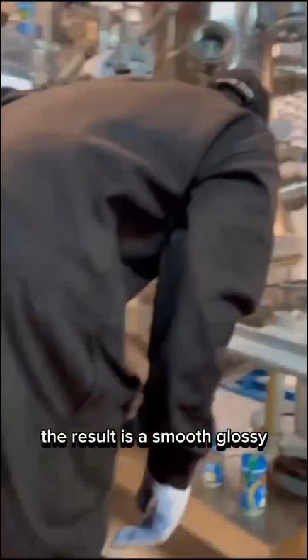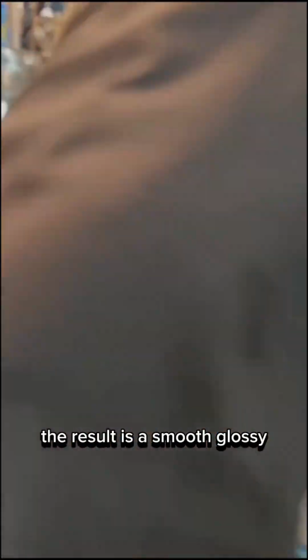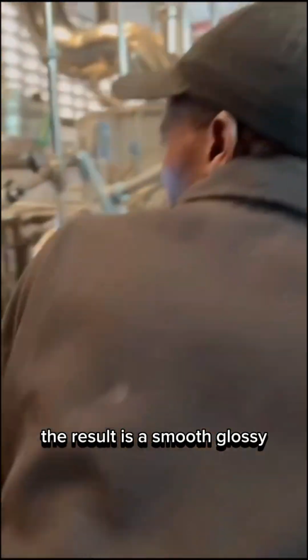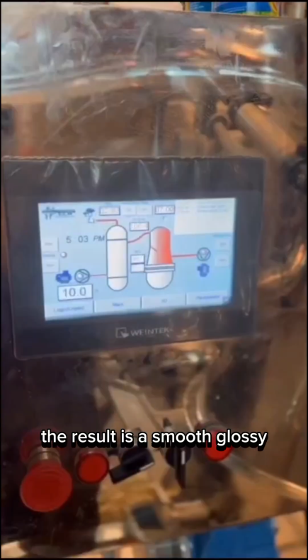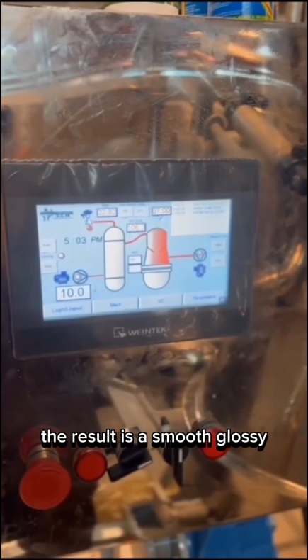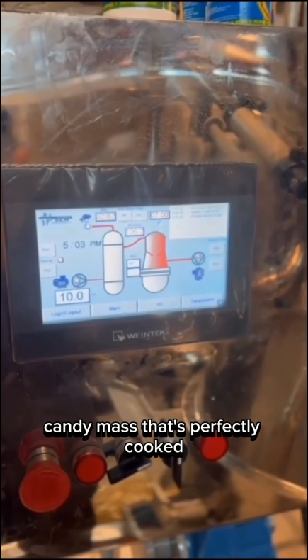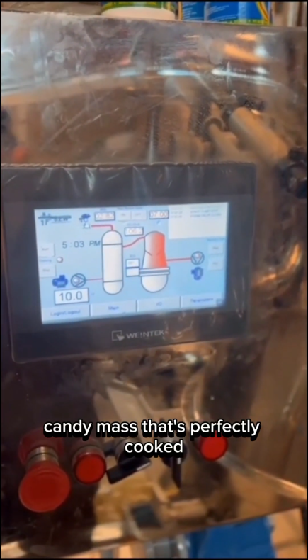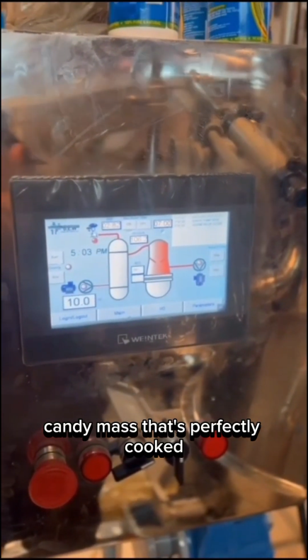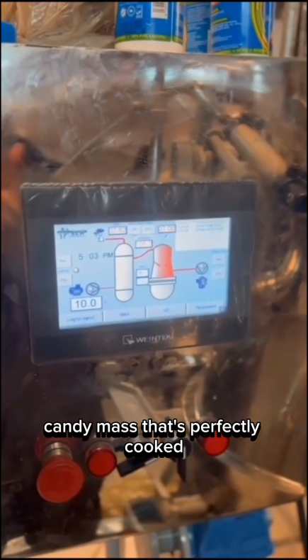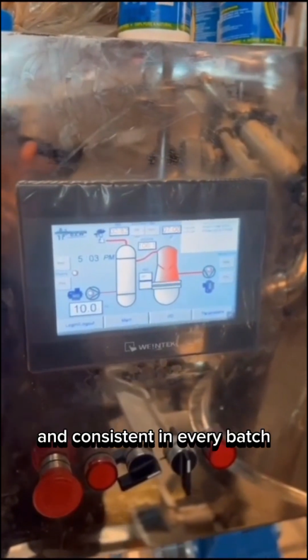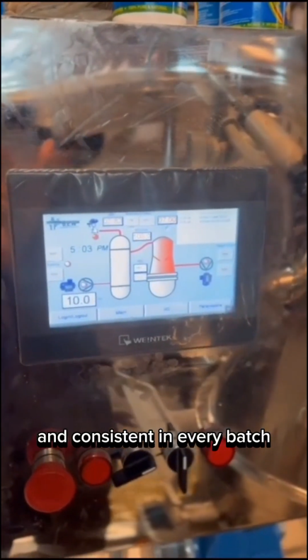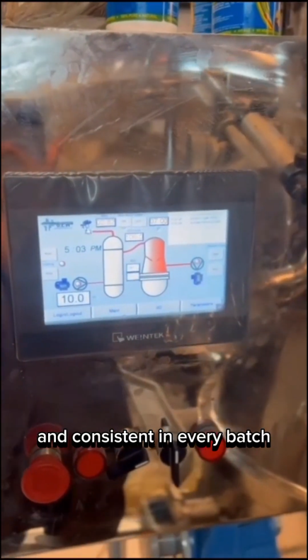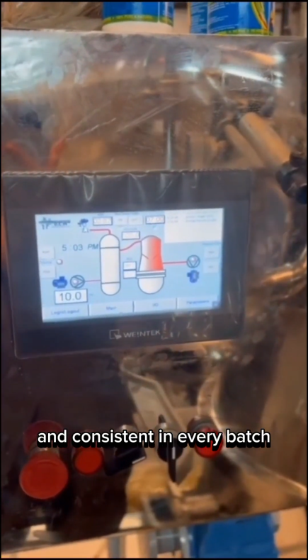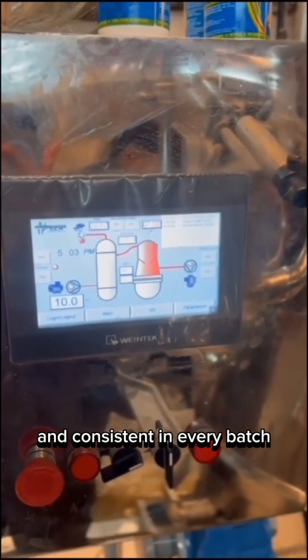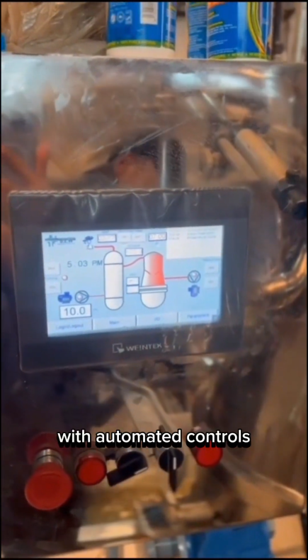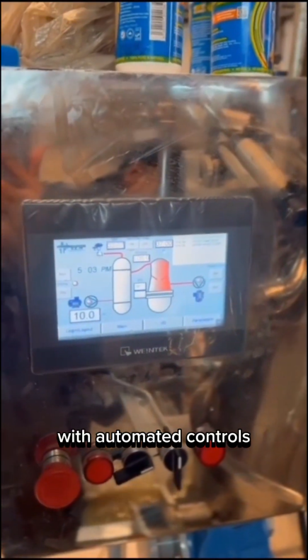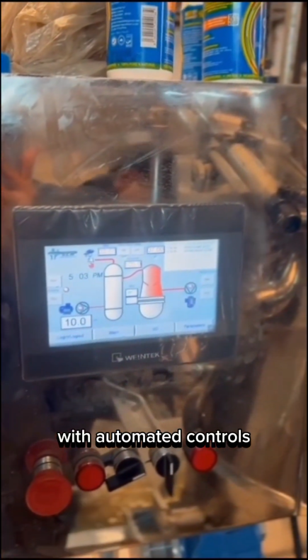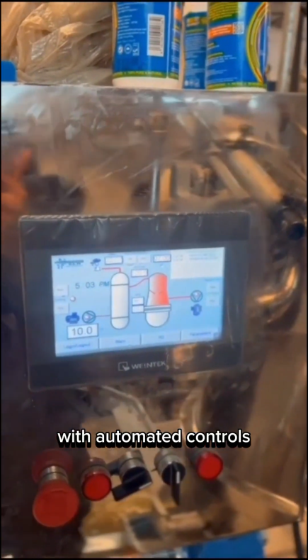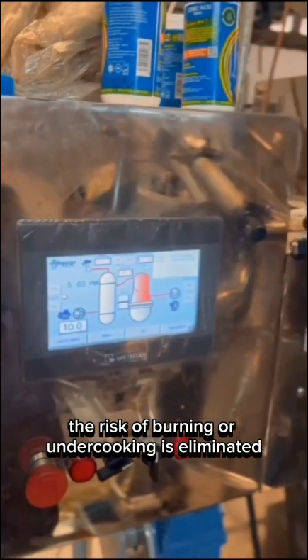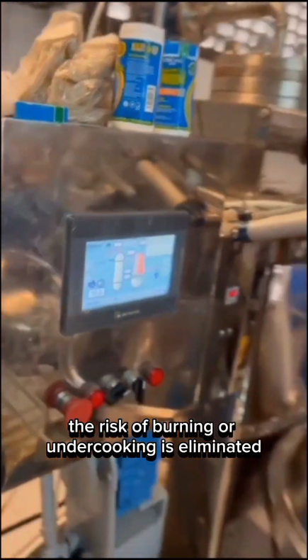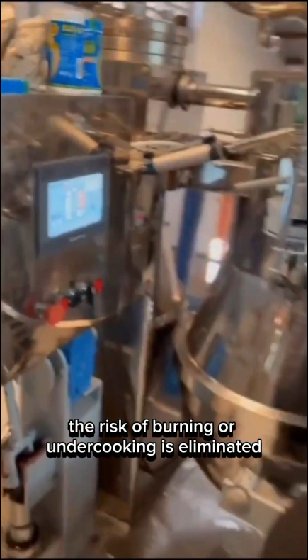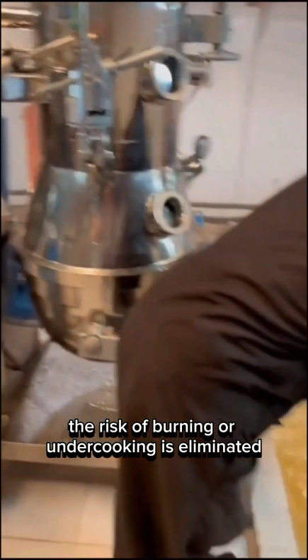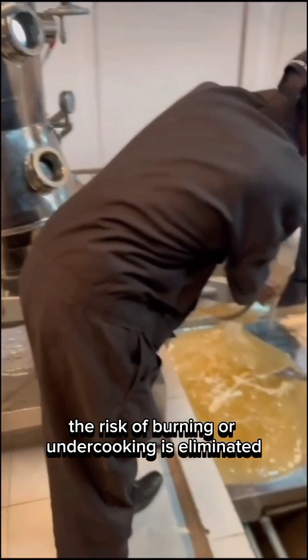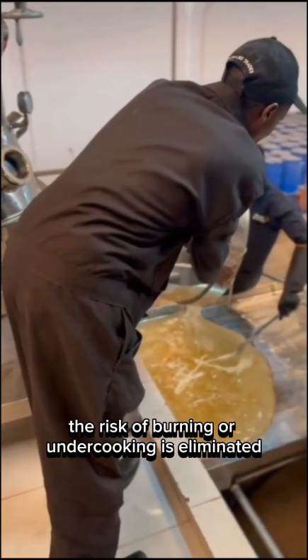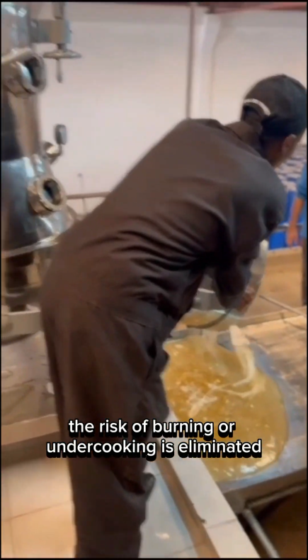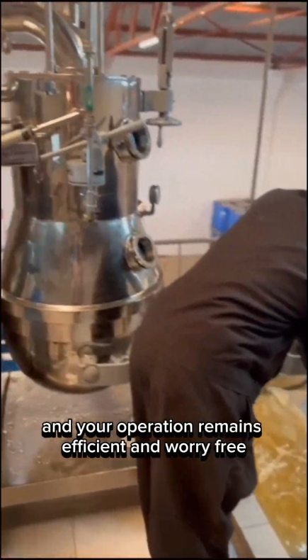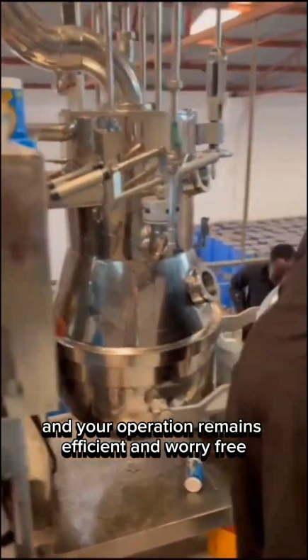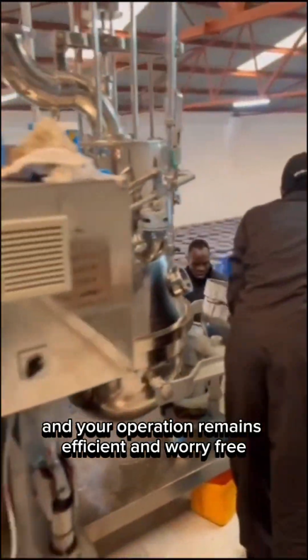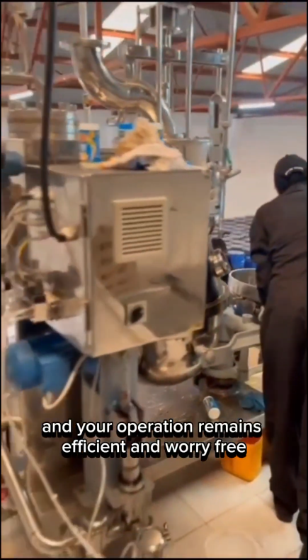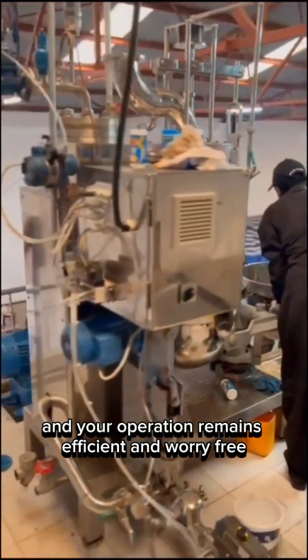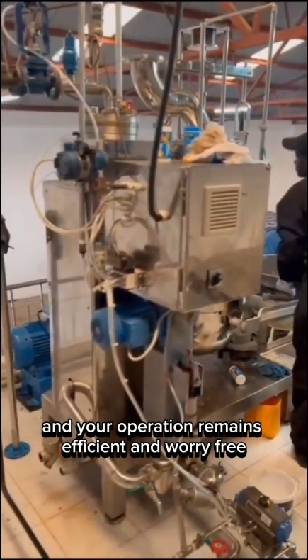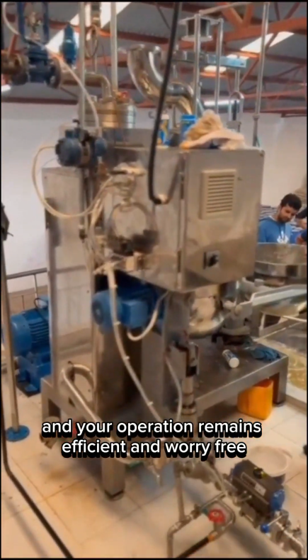The result is a smooth, glossy candy mass that's perfectly cooked and consistent in every batch. With automated controls, the risk of burning or undercooking is eliminated, and your operation remains efficient and worry-free.